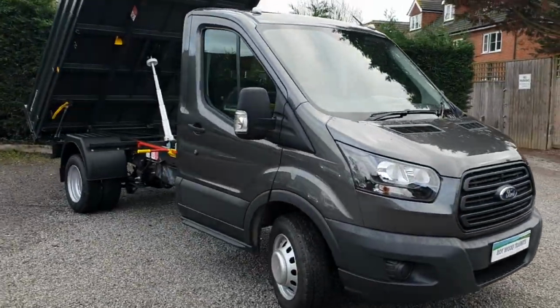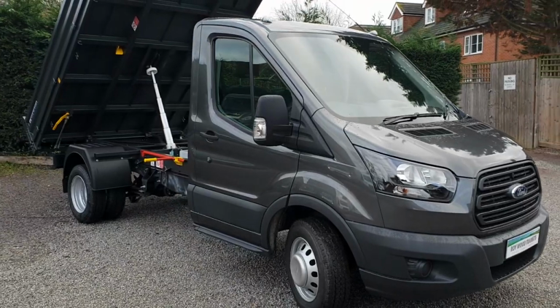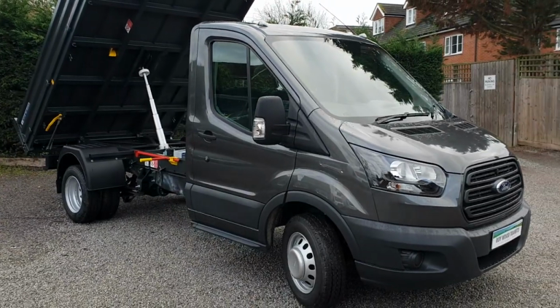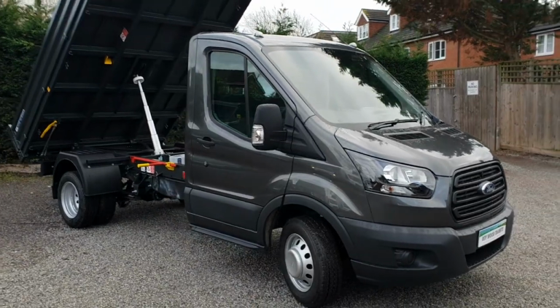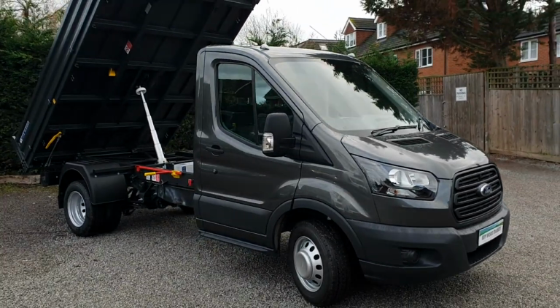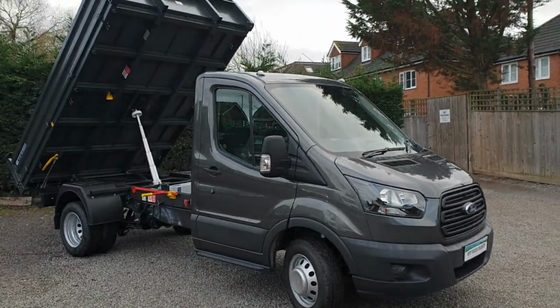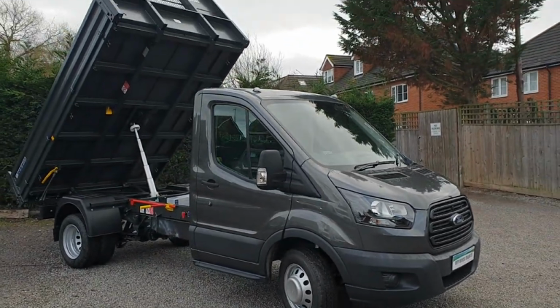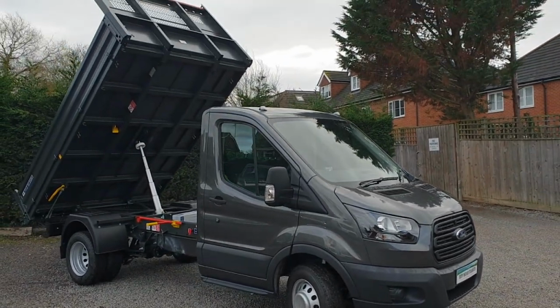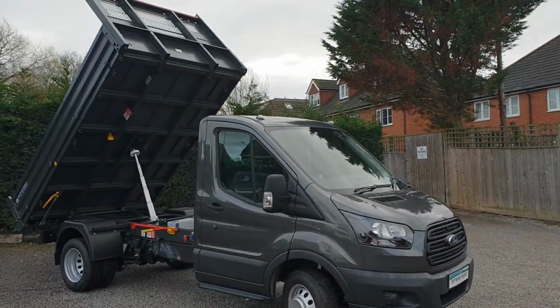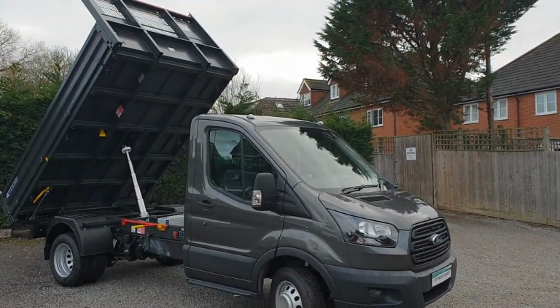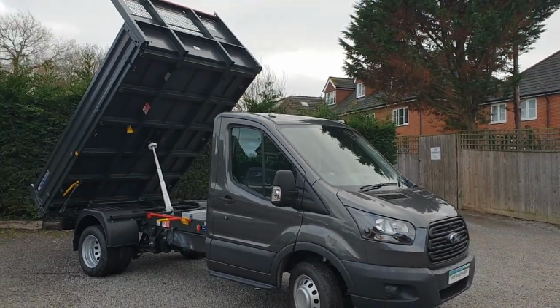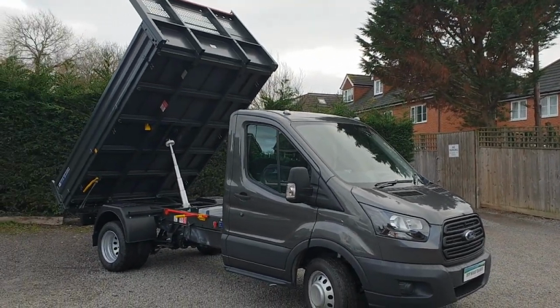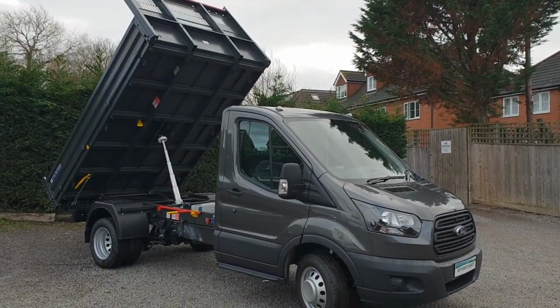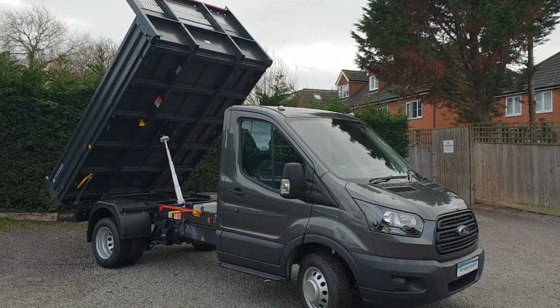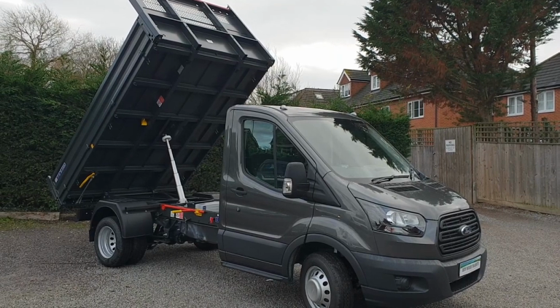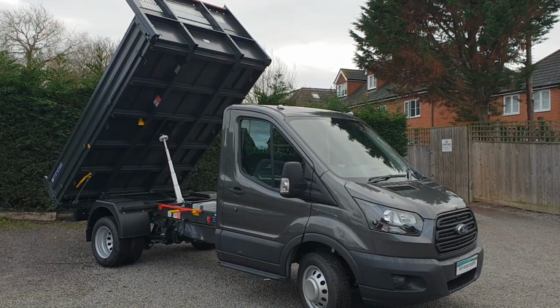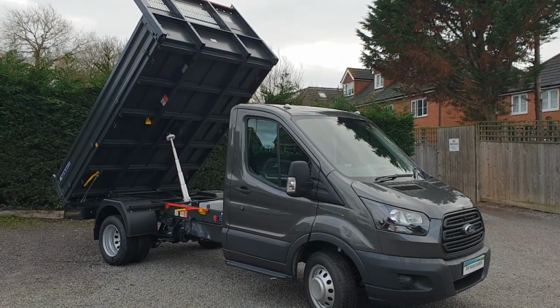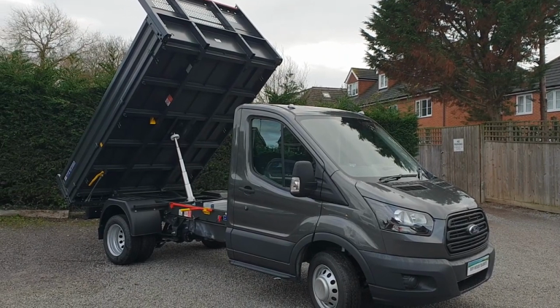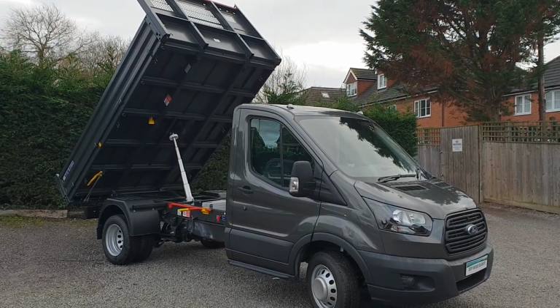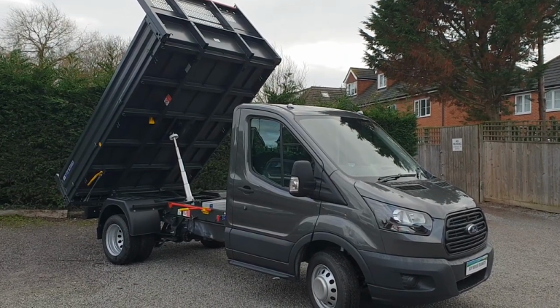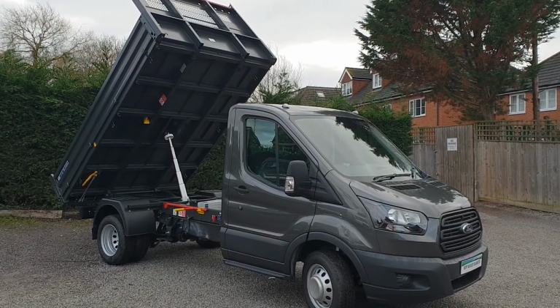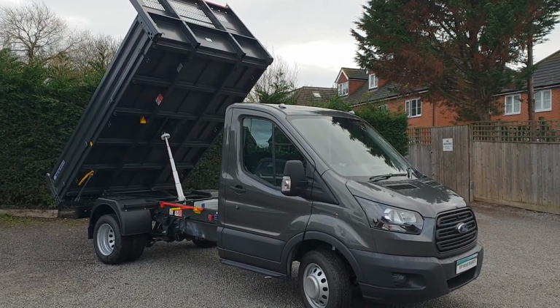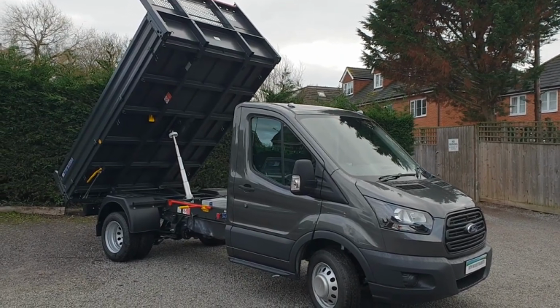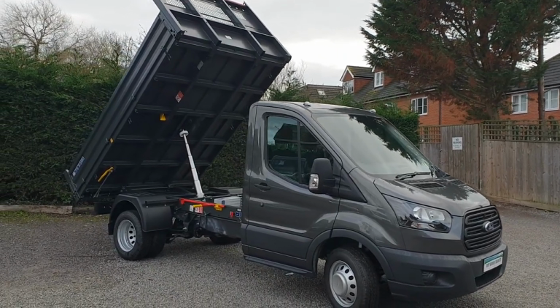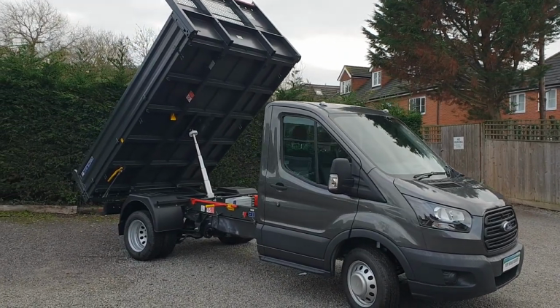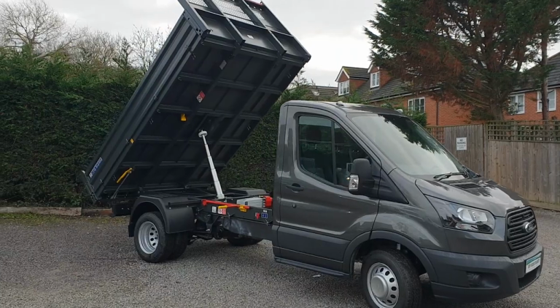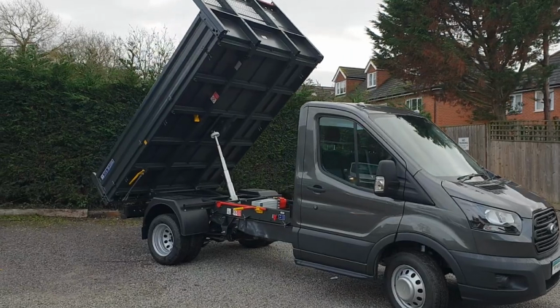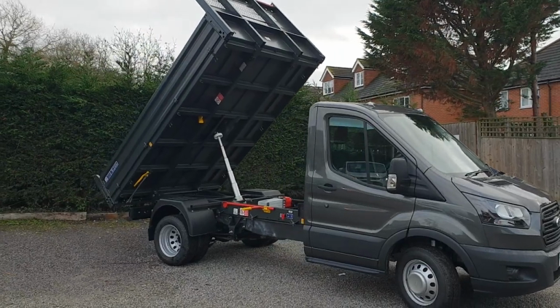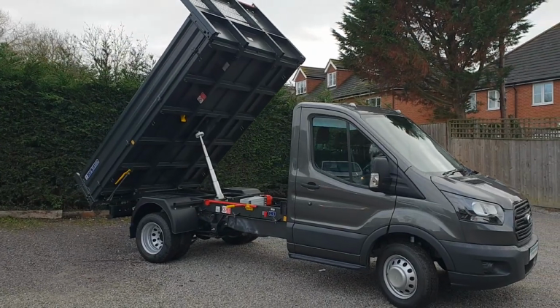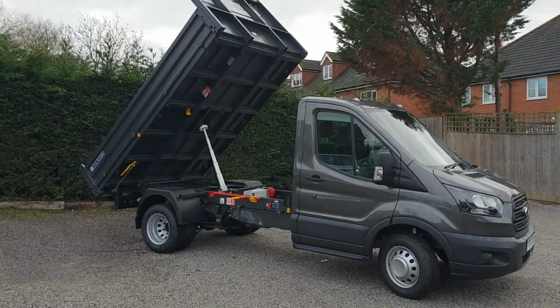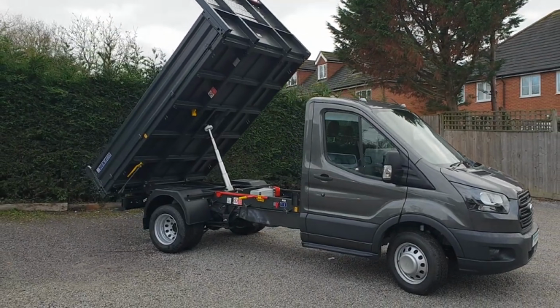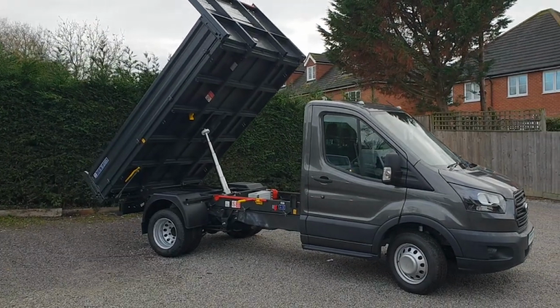Body-wise we've got an all-steel Bison by VFS. The normal Bison would have aluminium side and tailboards colour-coded to the cab, but this one's all steel, all colour-coded to the same slate grey body.